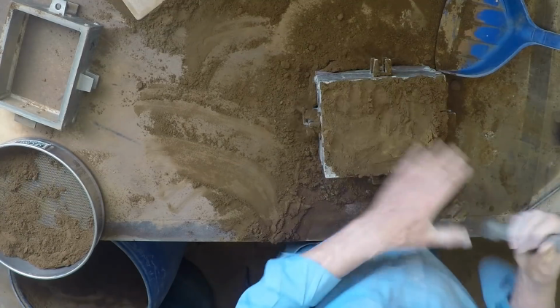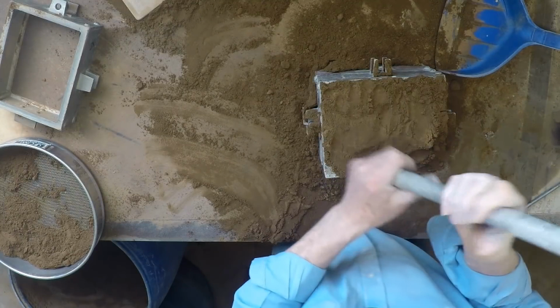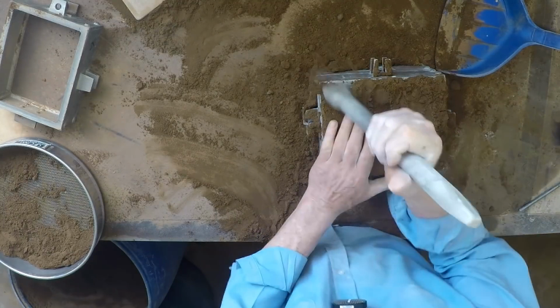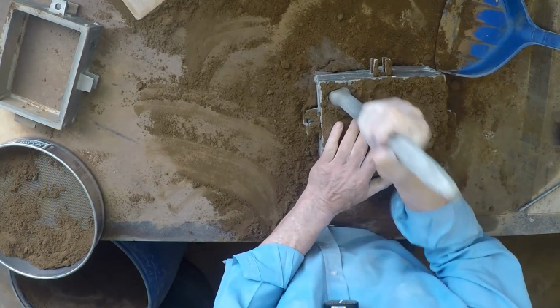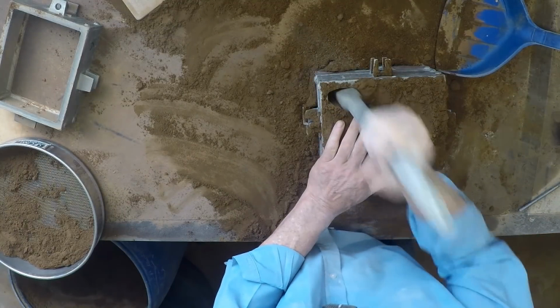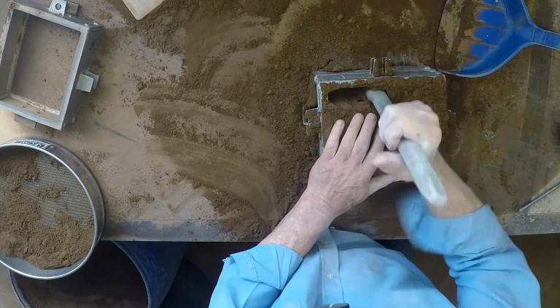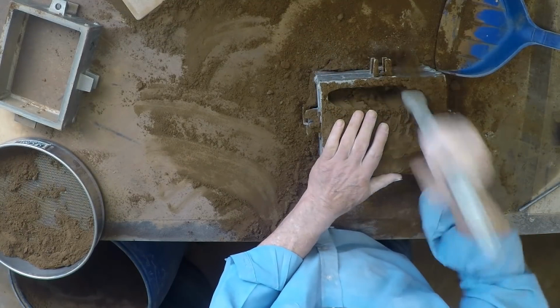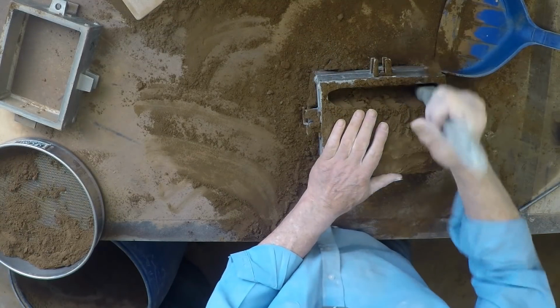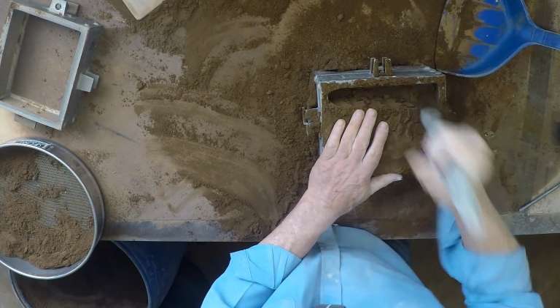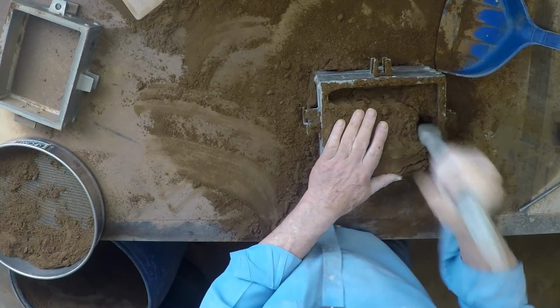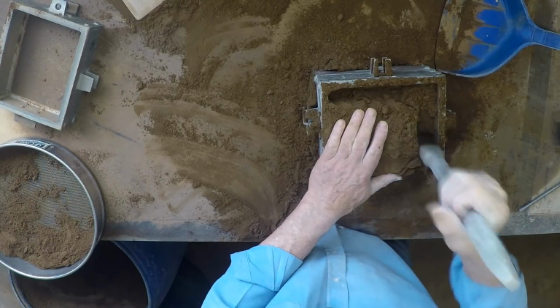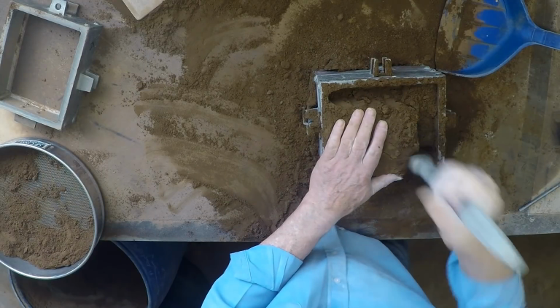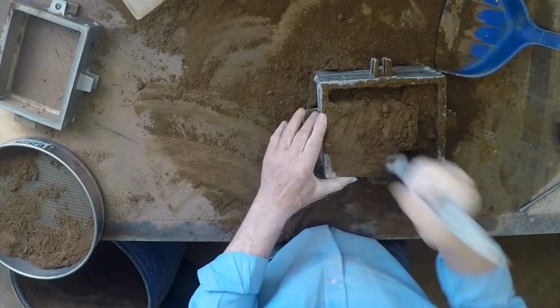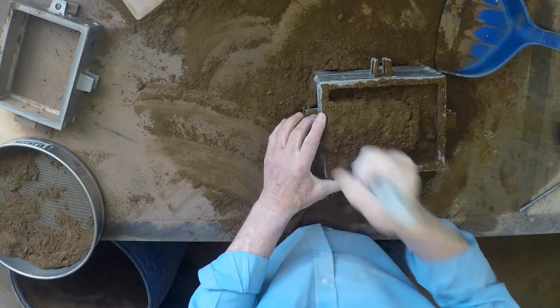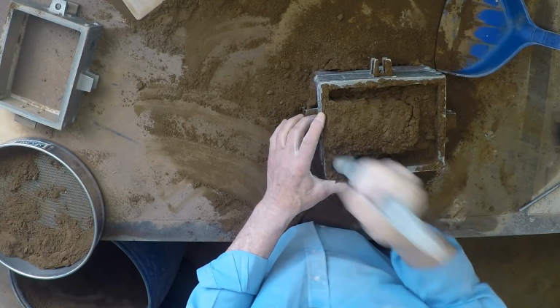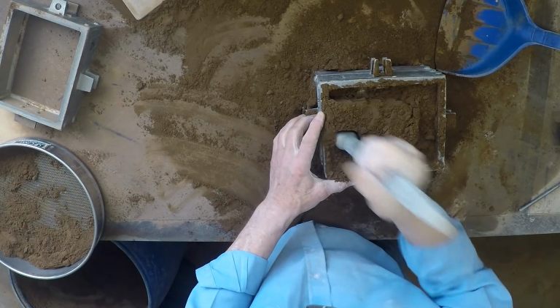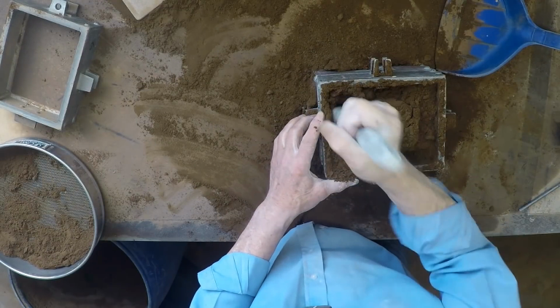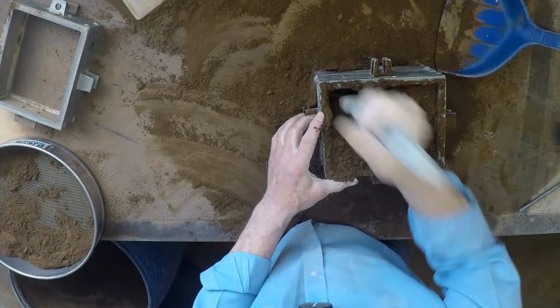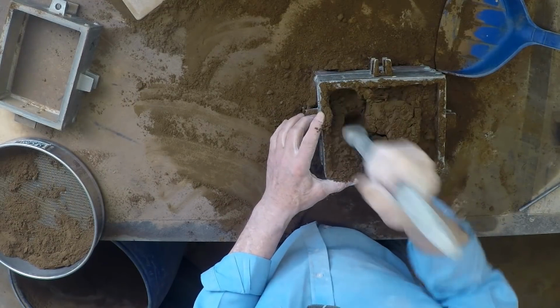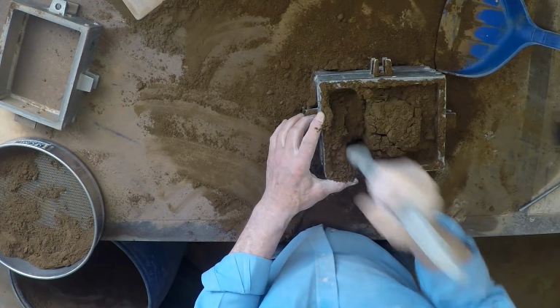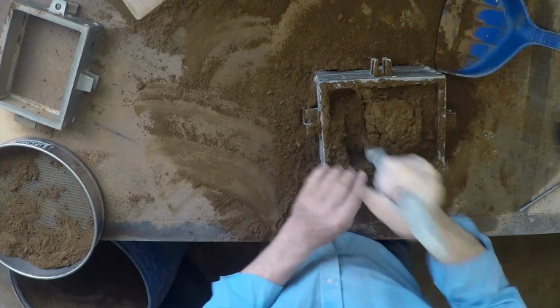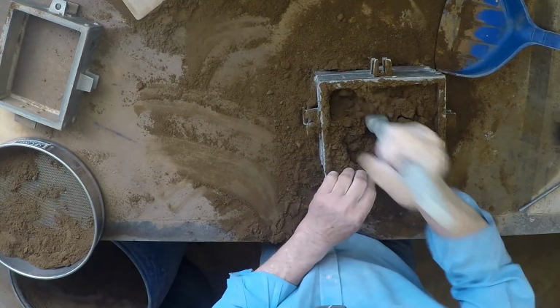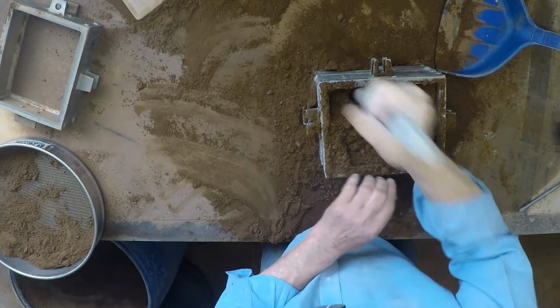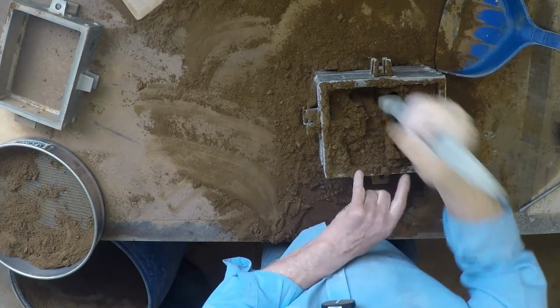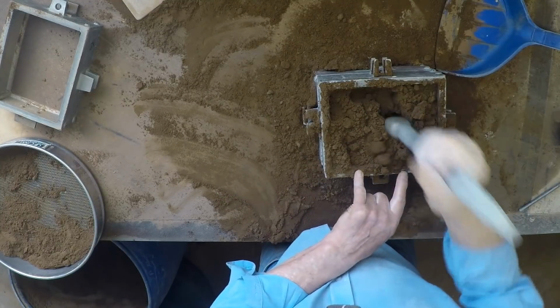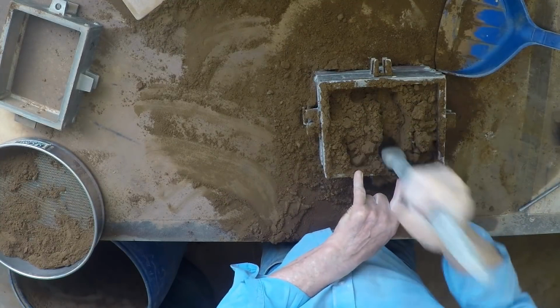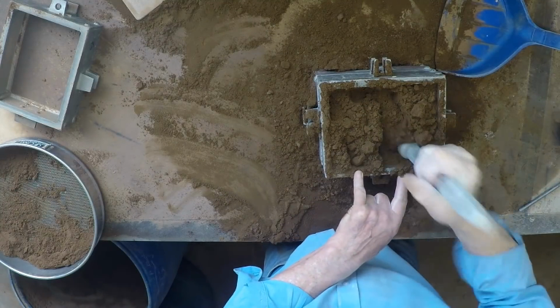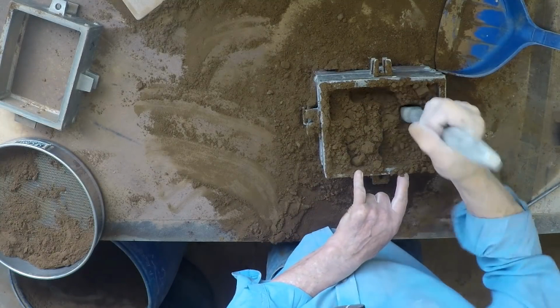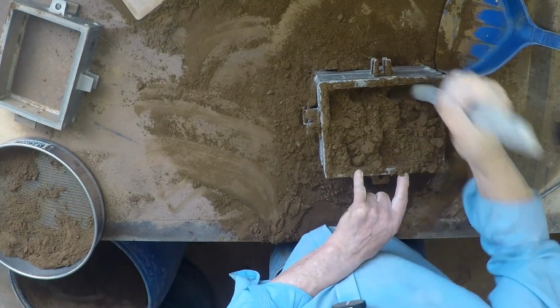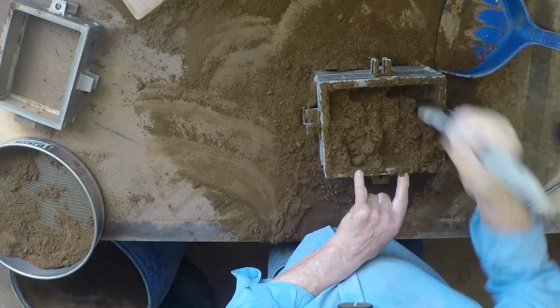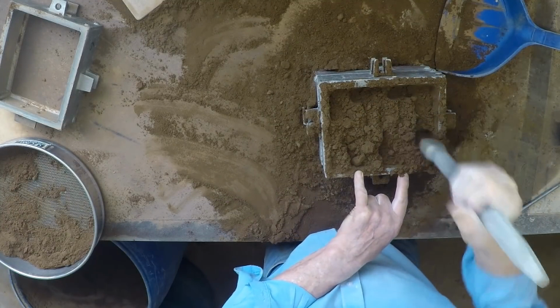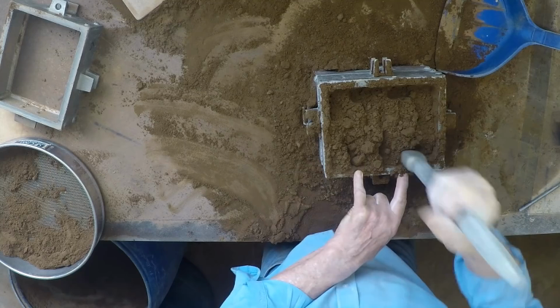Now odd sides need to be rammed quite hard, because it's going to have several molds made against it, so we need to get some strength into it.